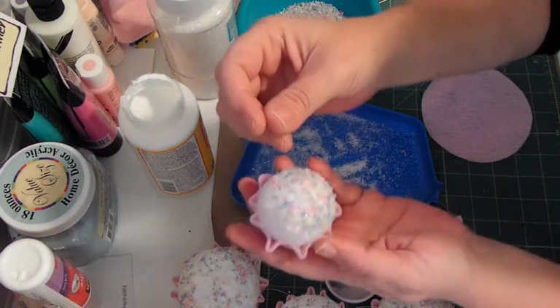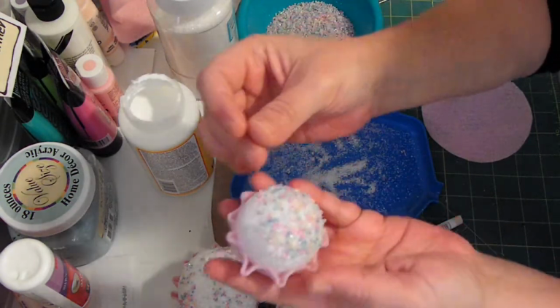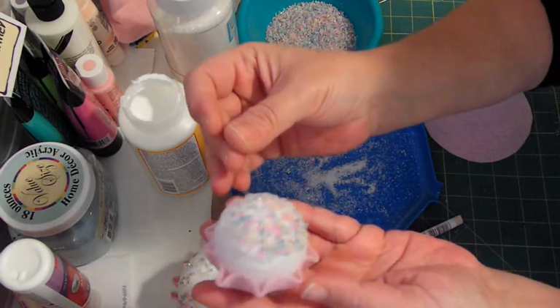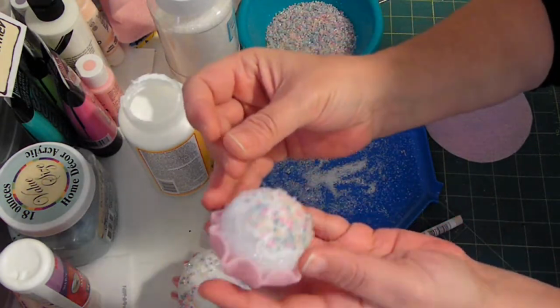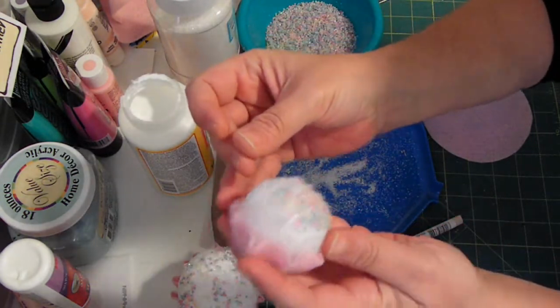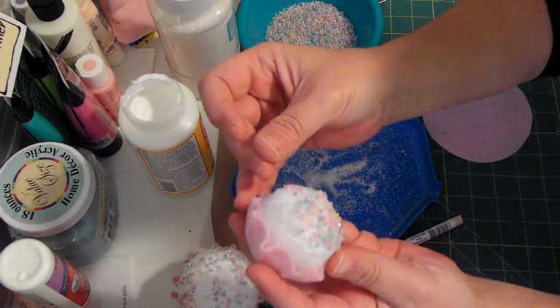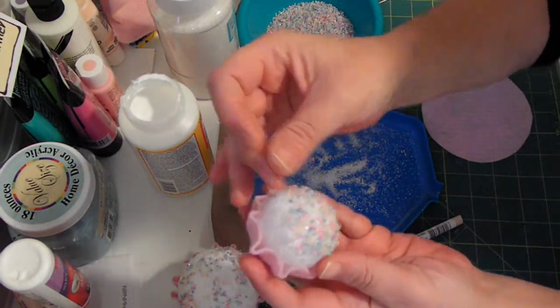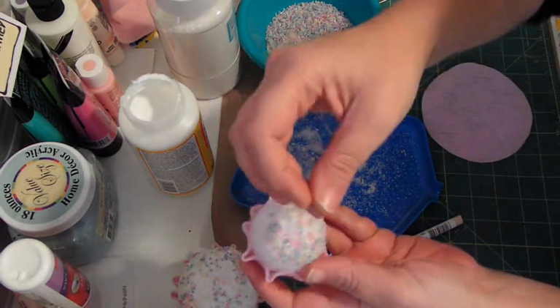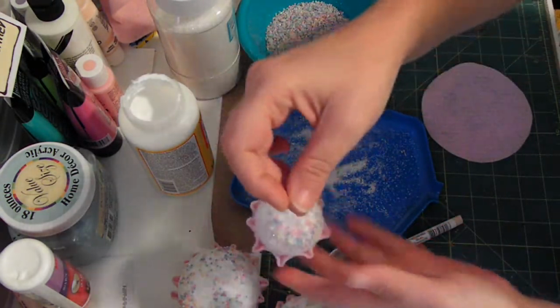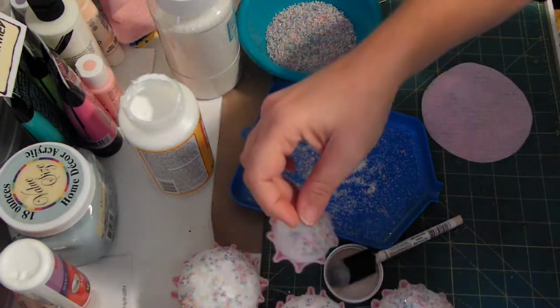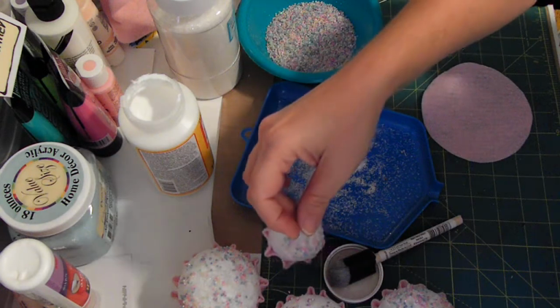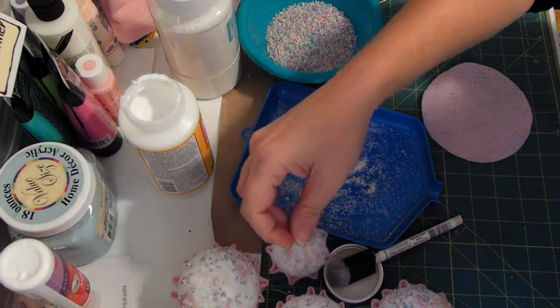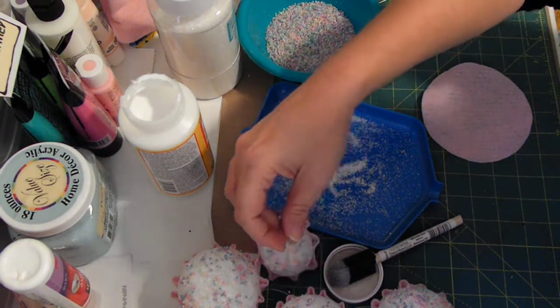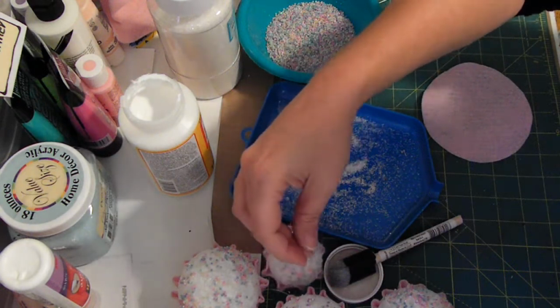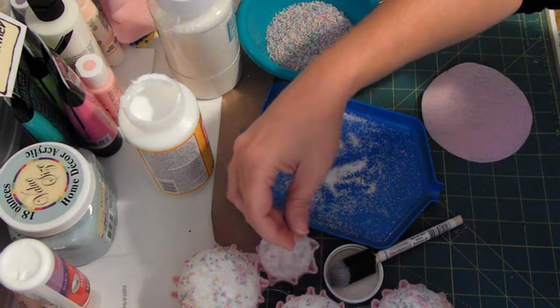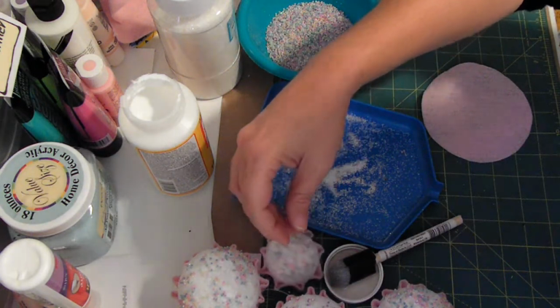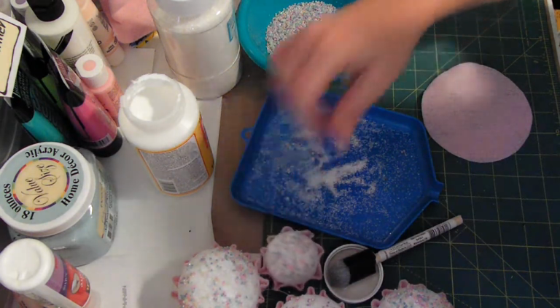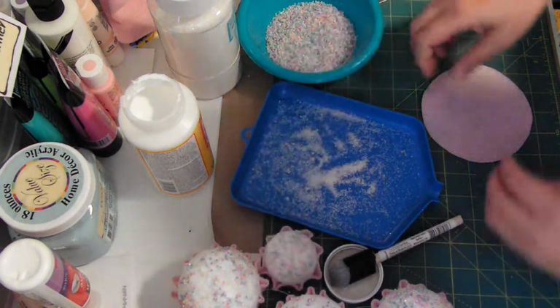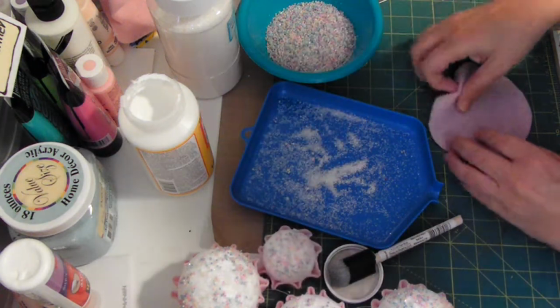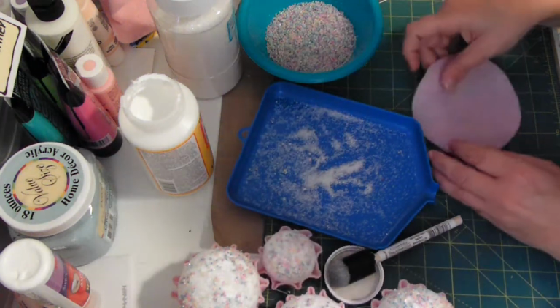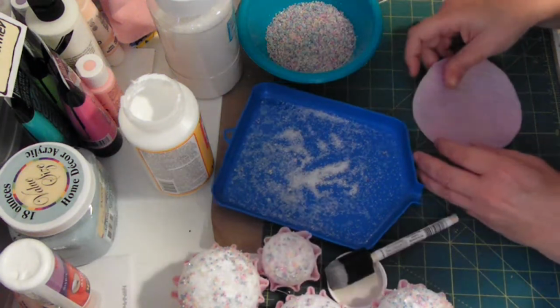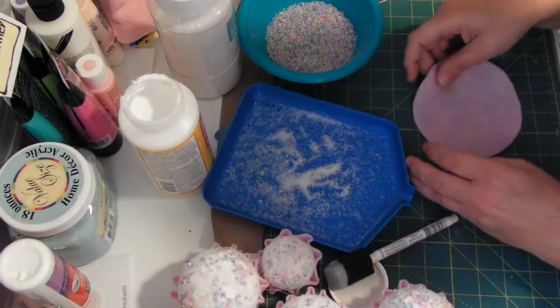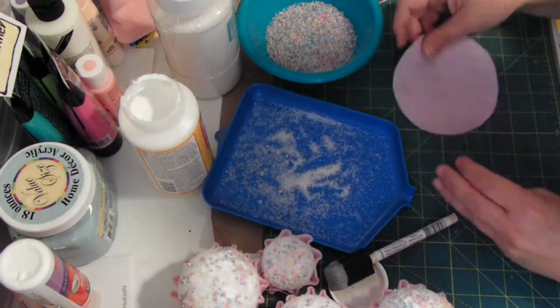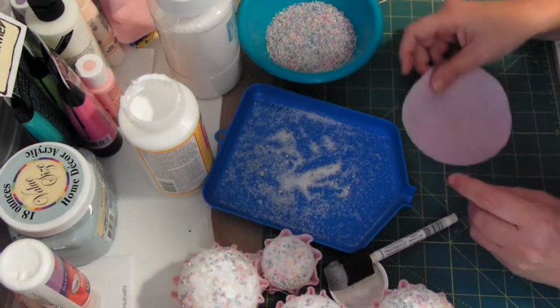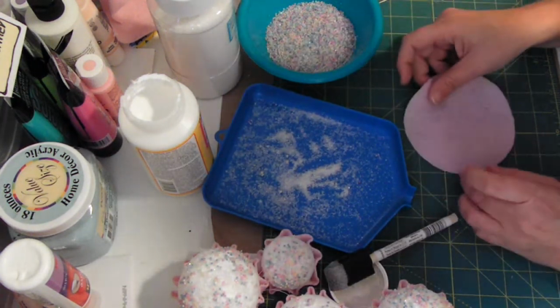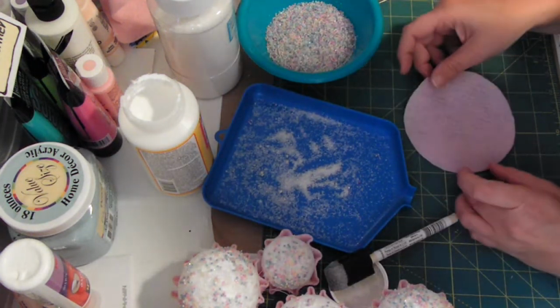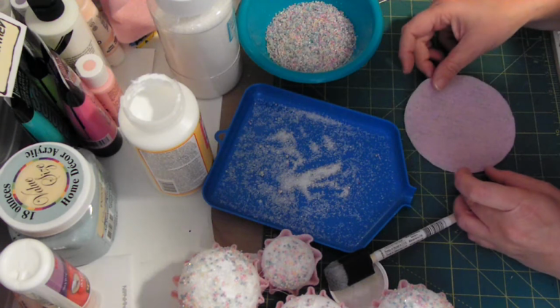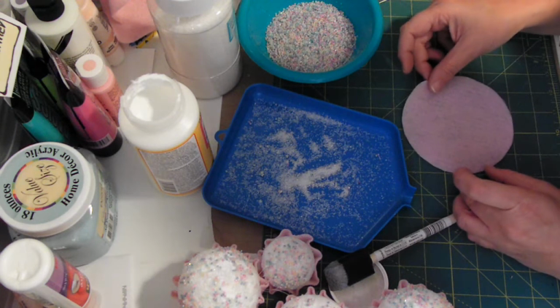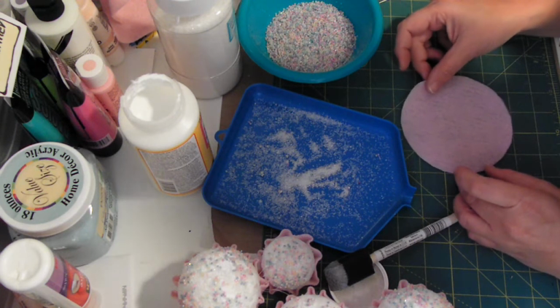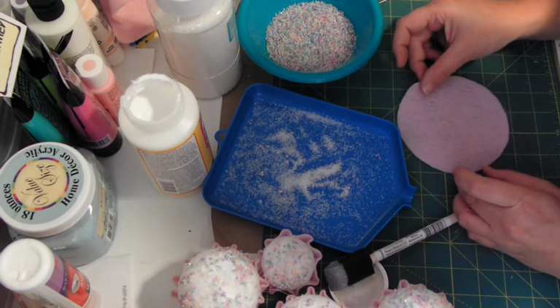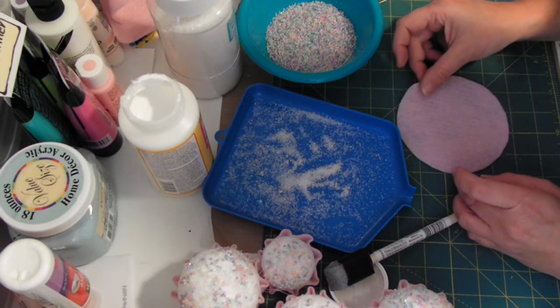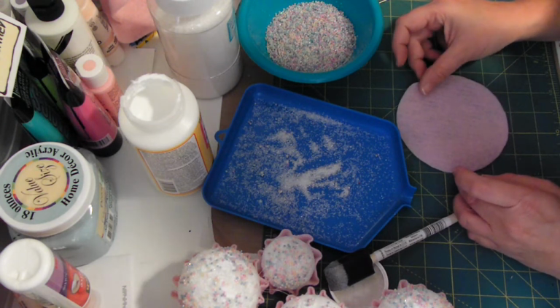Like I said, they're still wet, but you get the gist of it. So I thought that I would show you how I made them in case you all ever wanted to do a candy theme as well.